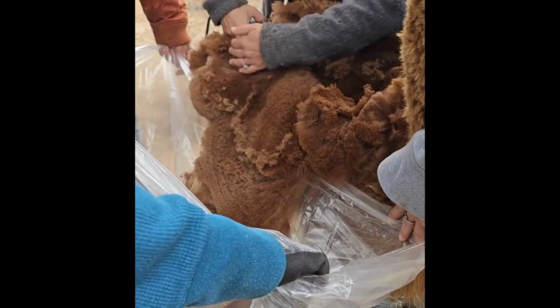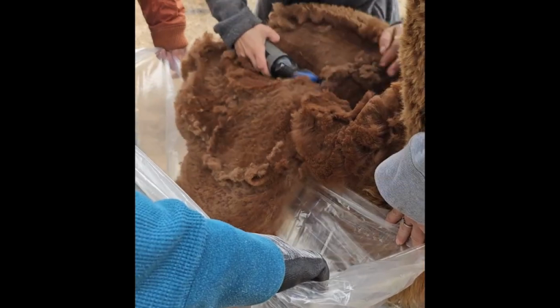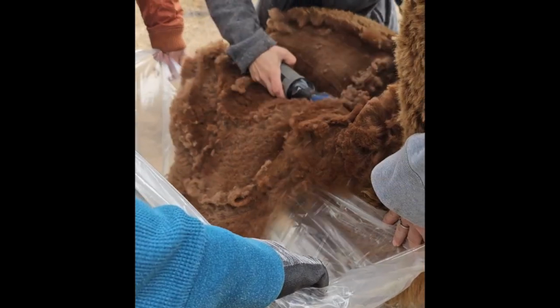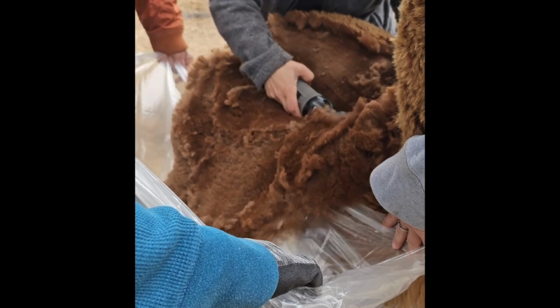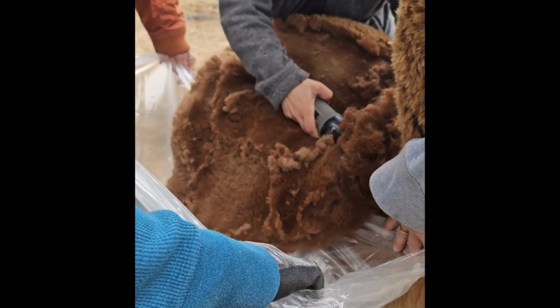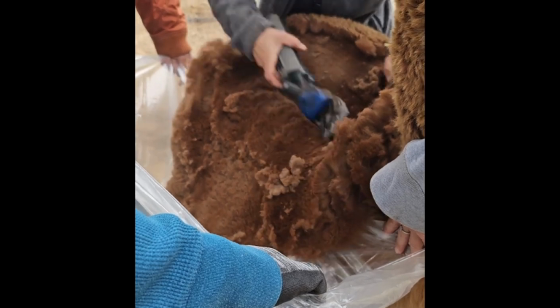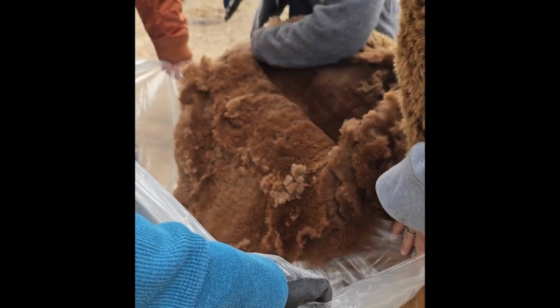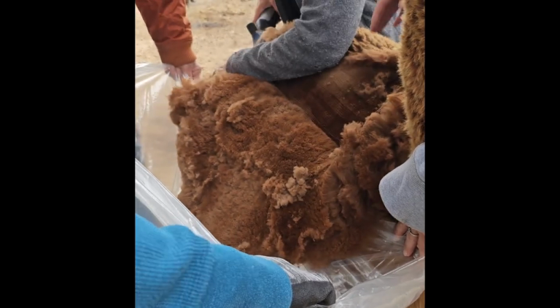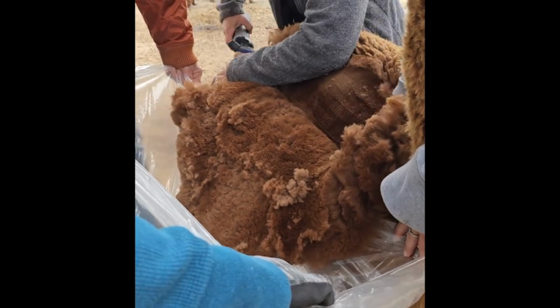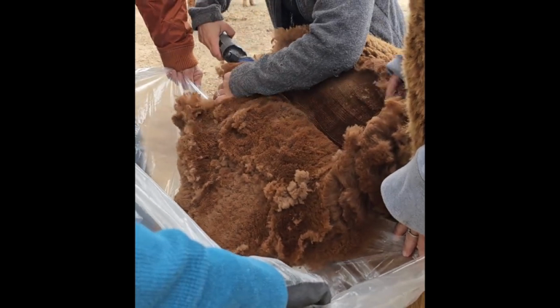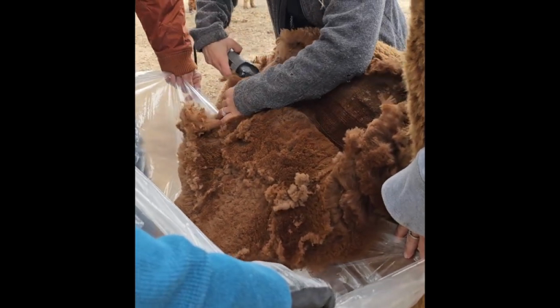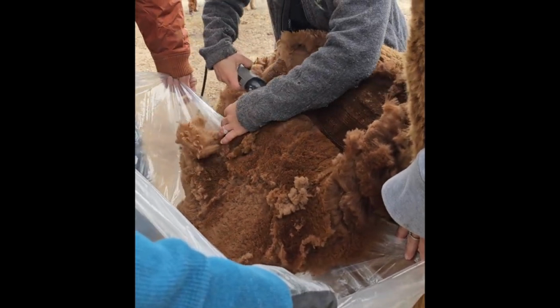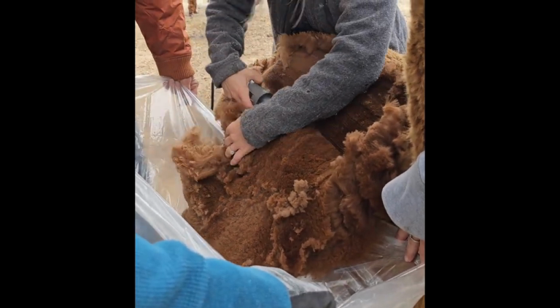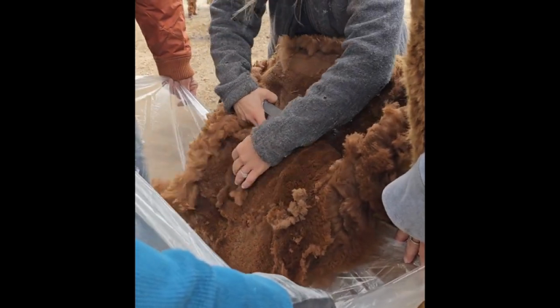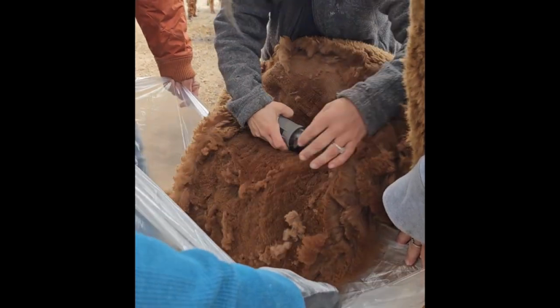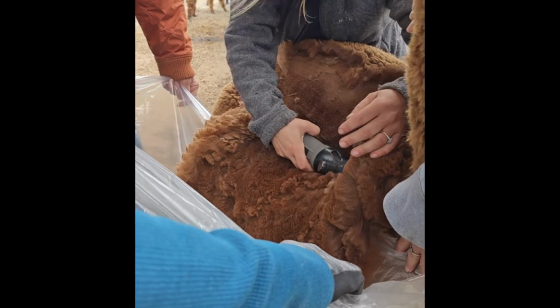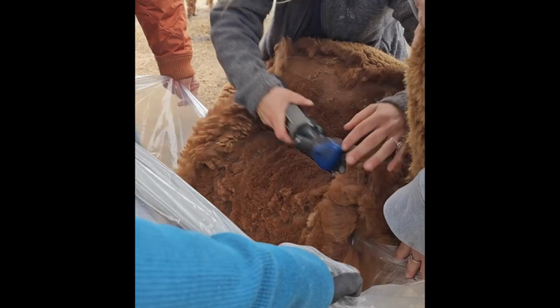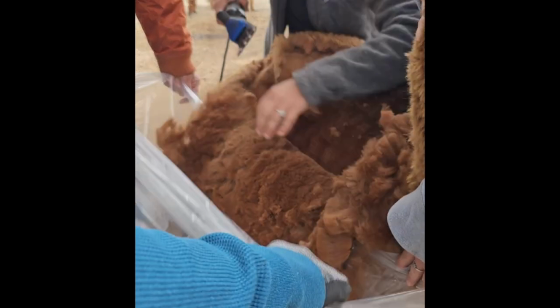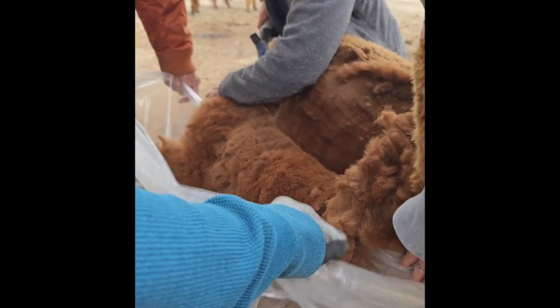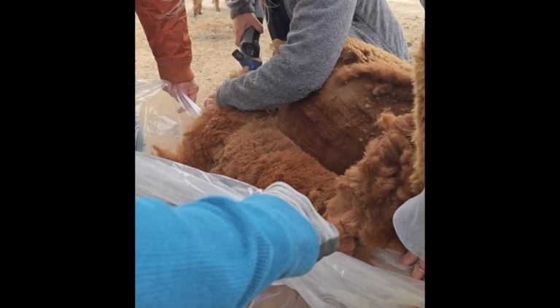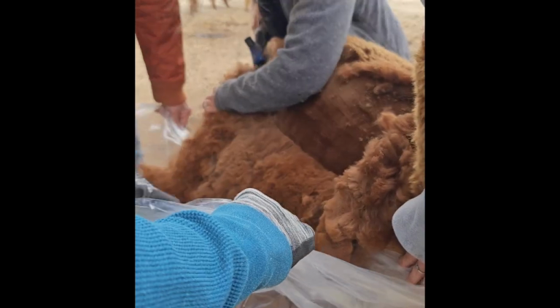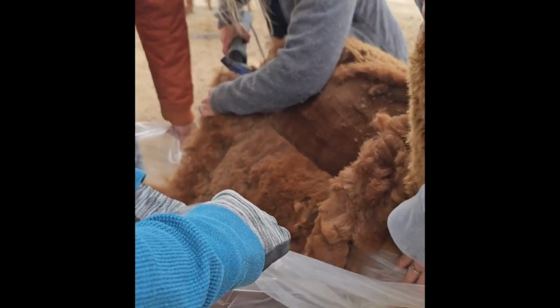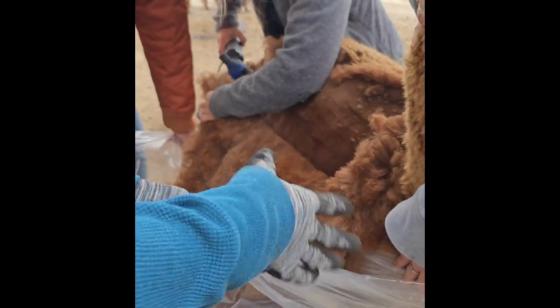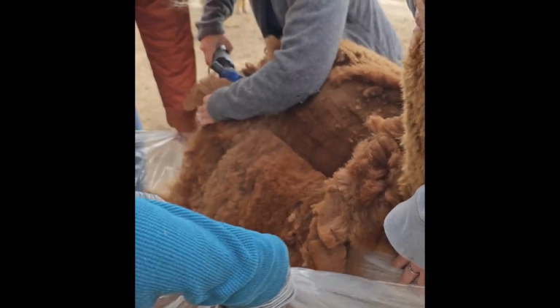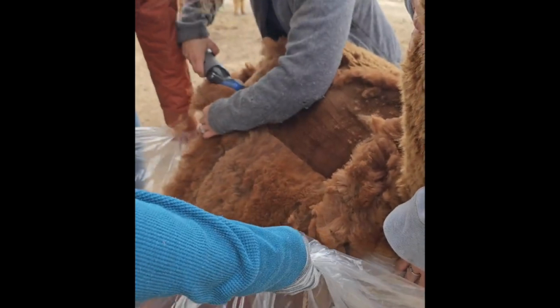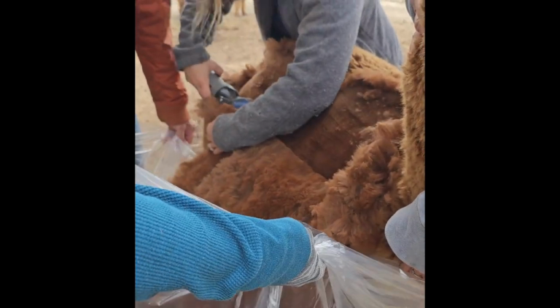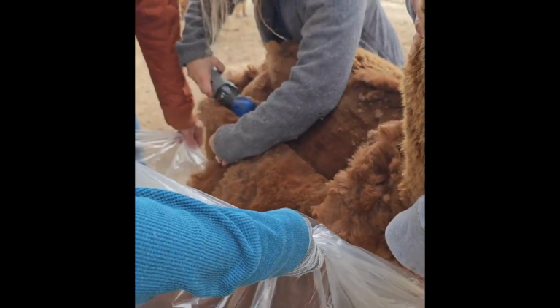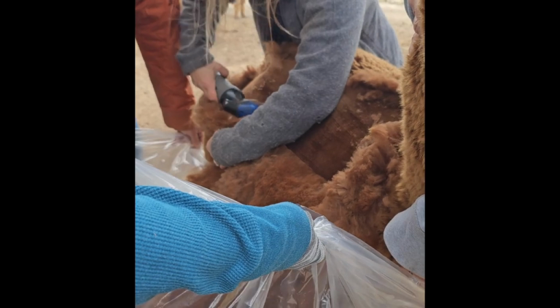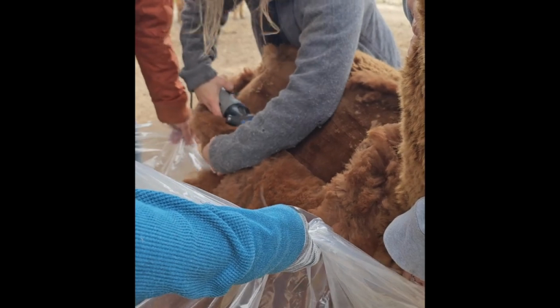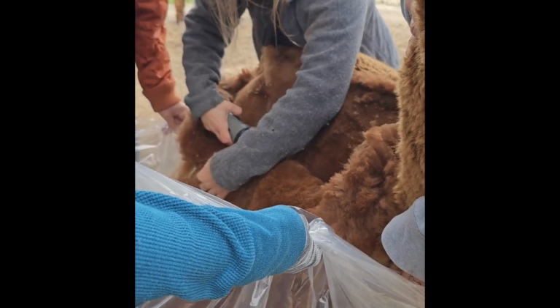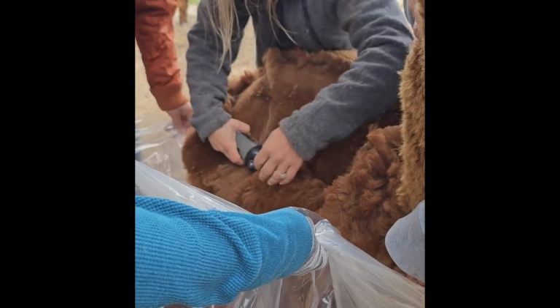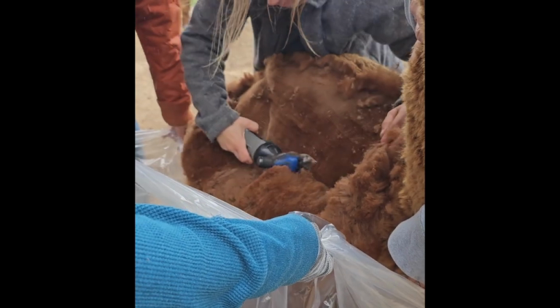The blanket is the softest, finest part of the fleece and the part that we most like to work with — whether you're a knitter, a spinner, or a felter. They're going to capture it right into the bag so that it stays nice and clean.